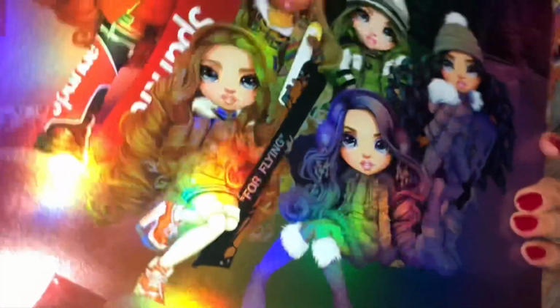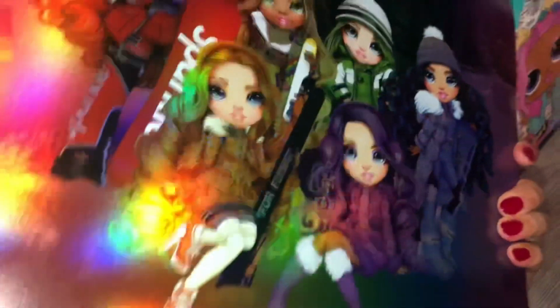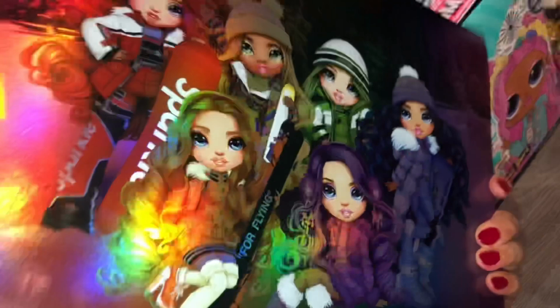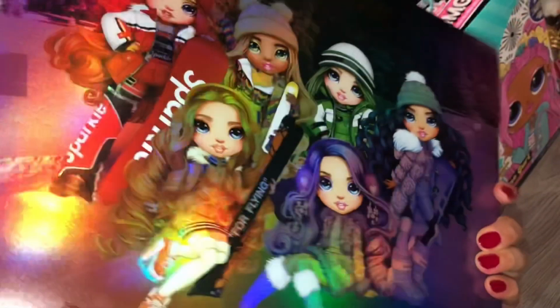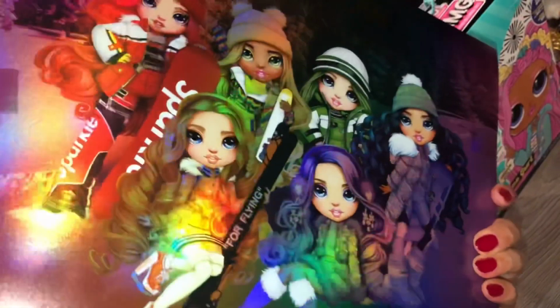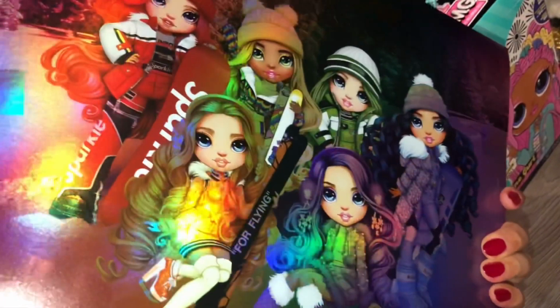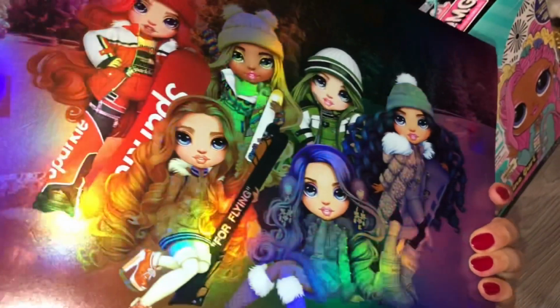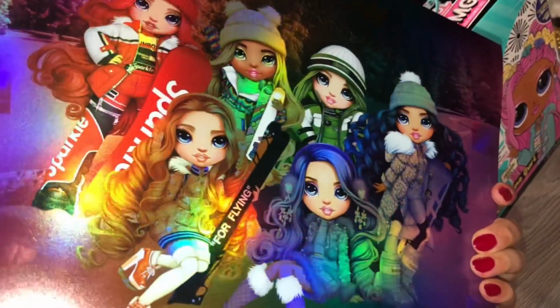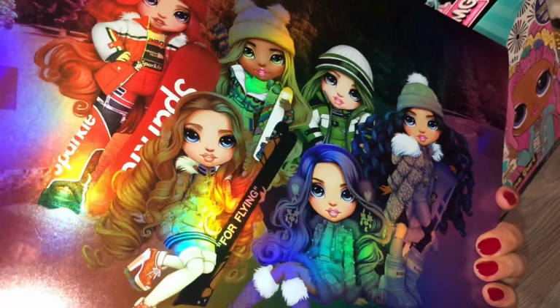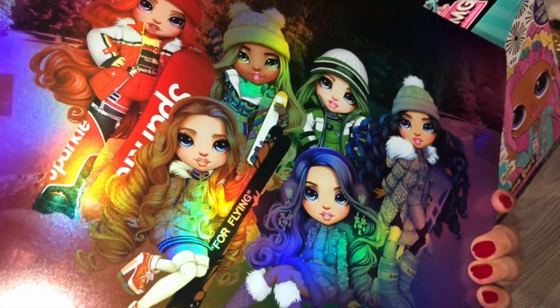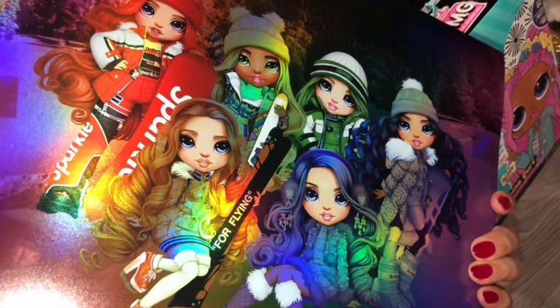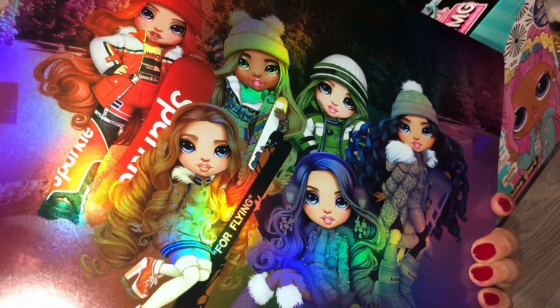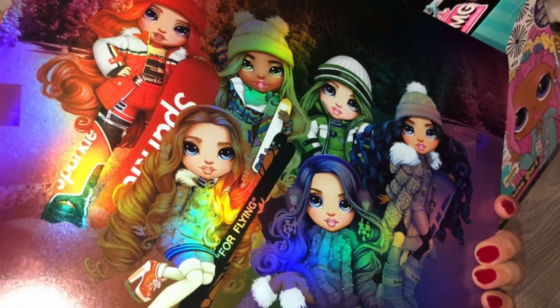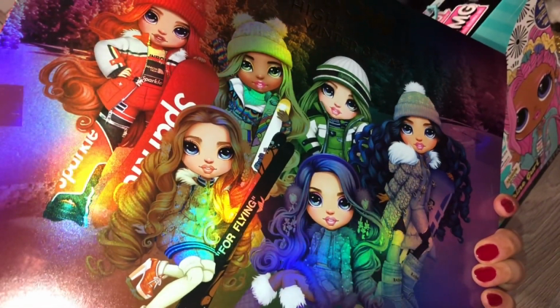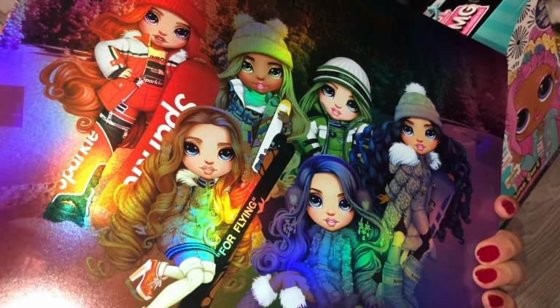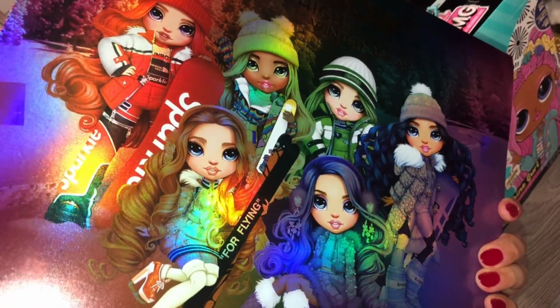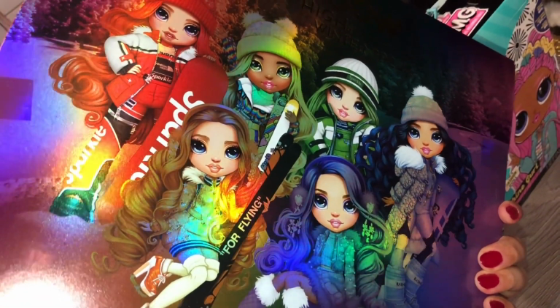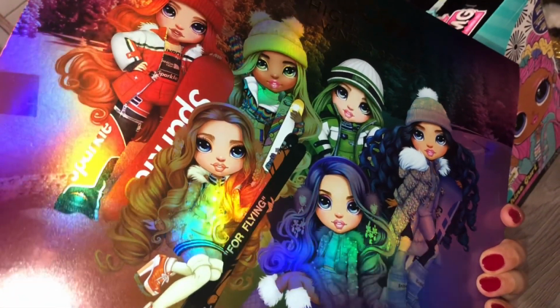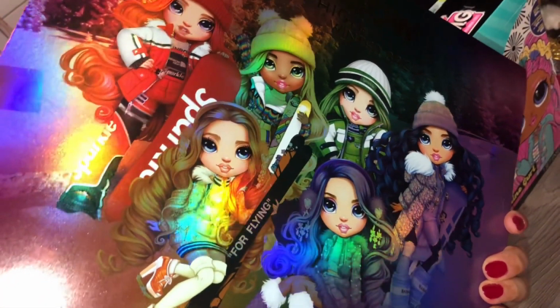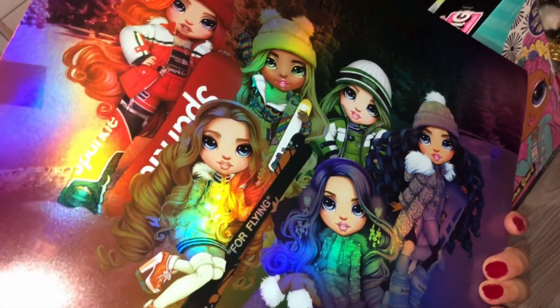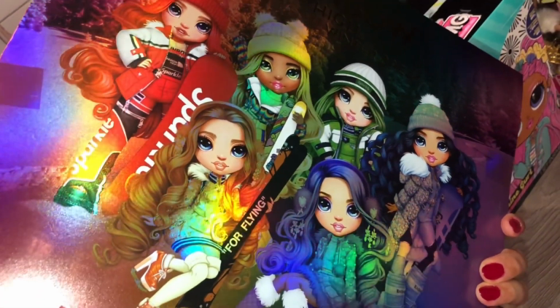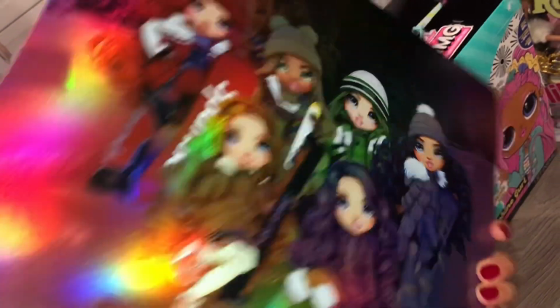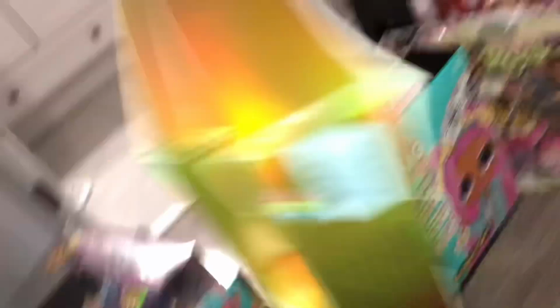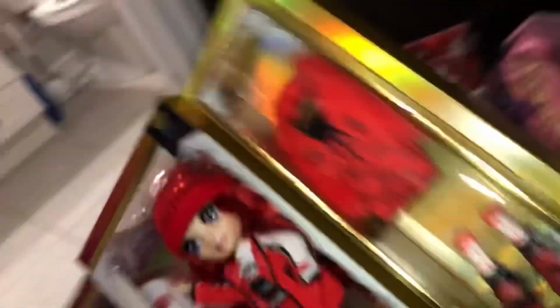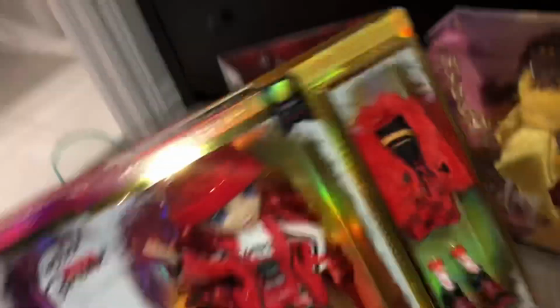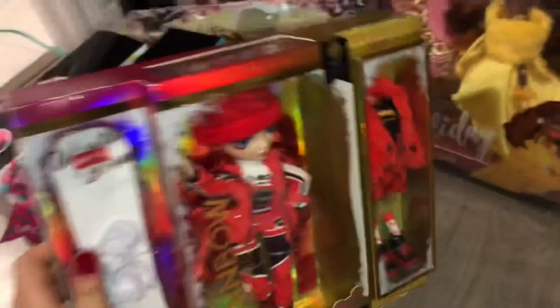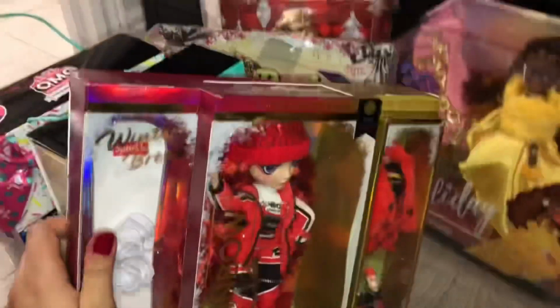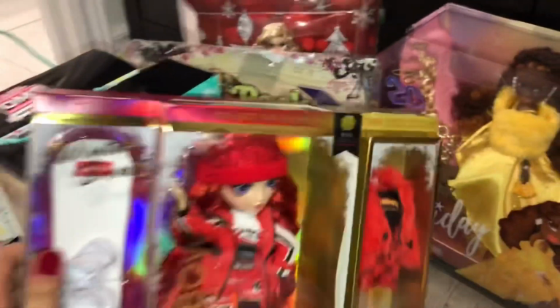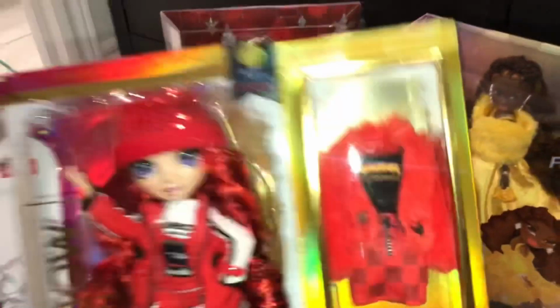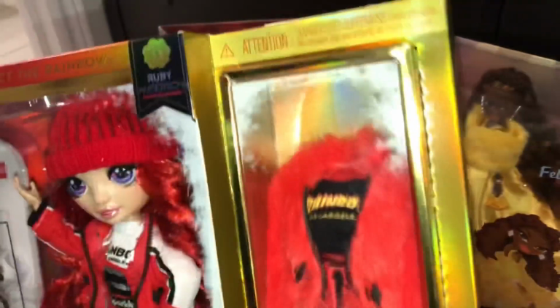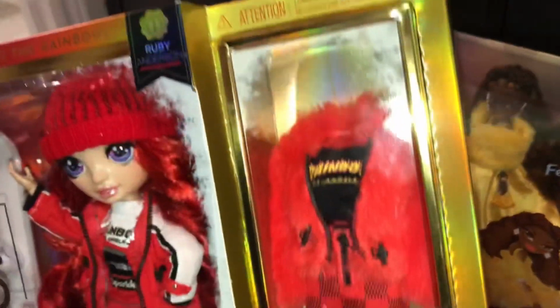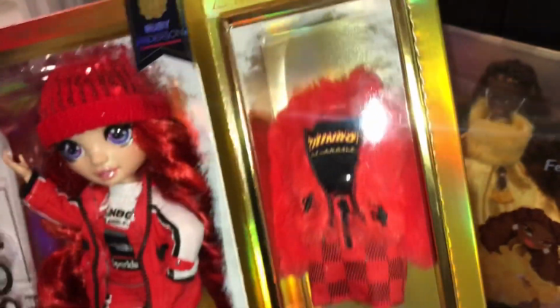There's the back of the box. I really want to get Violet — she's probably my favorite from the line. I really like Poppy too. I love Ruby's second outfit.